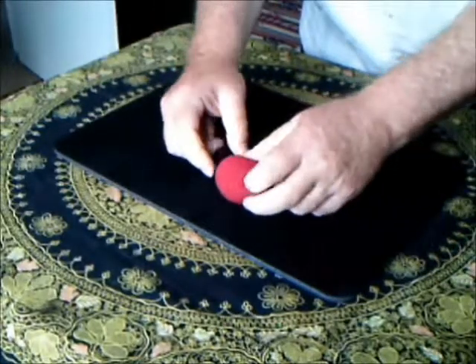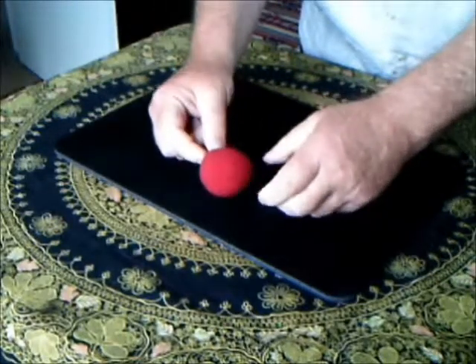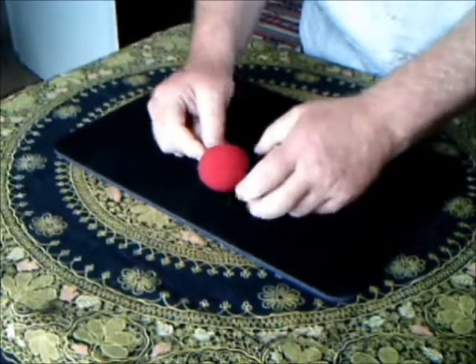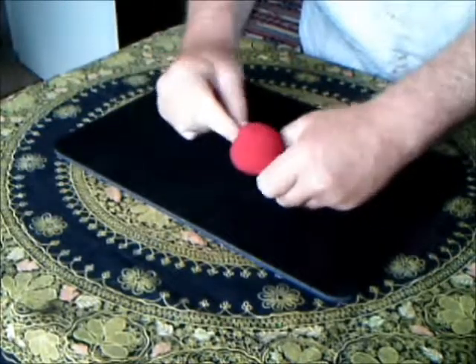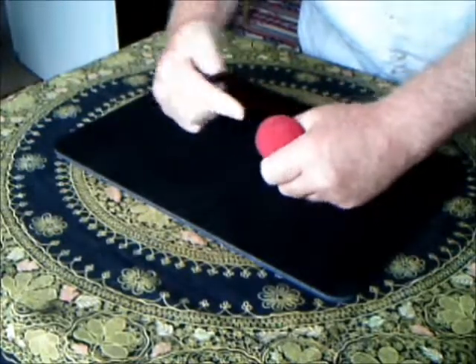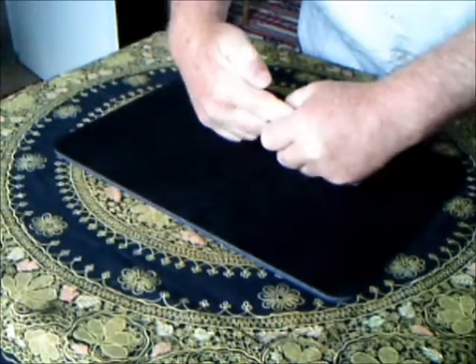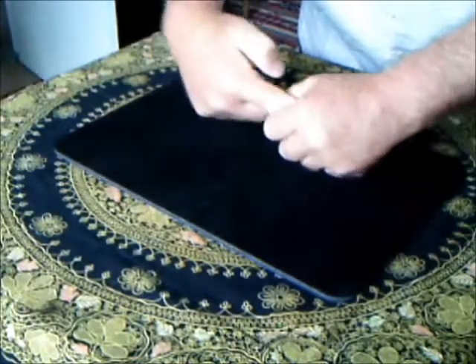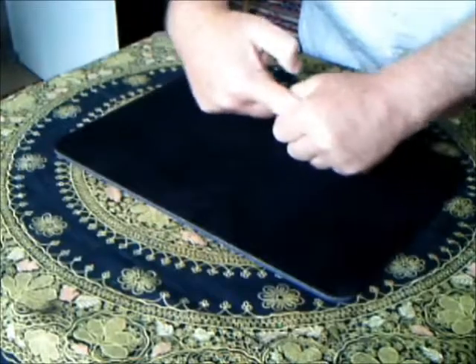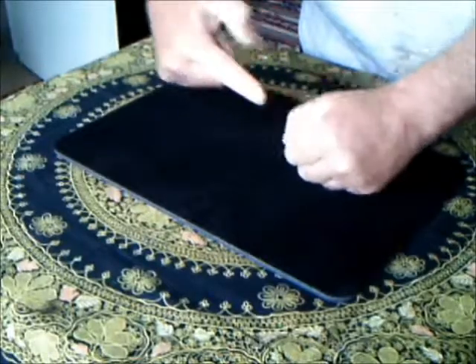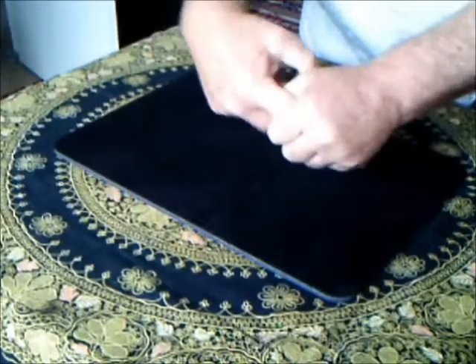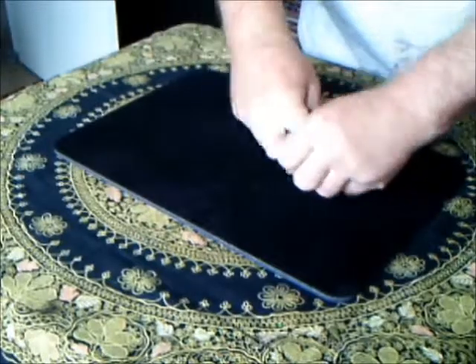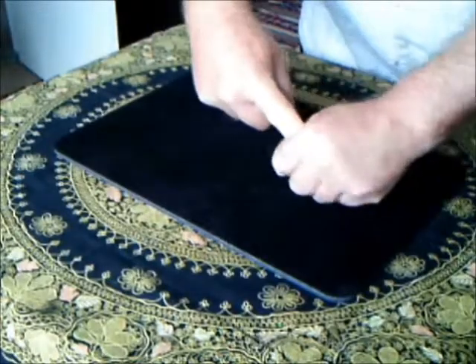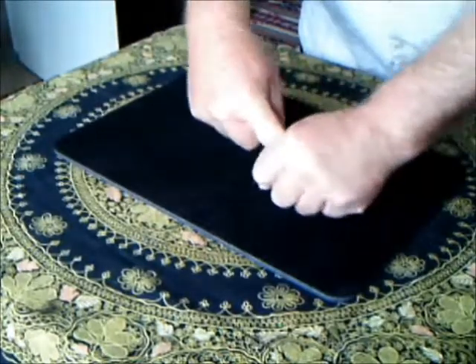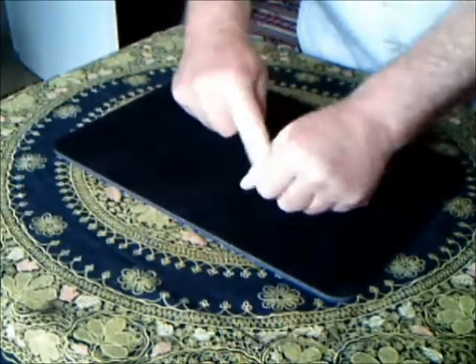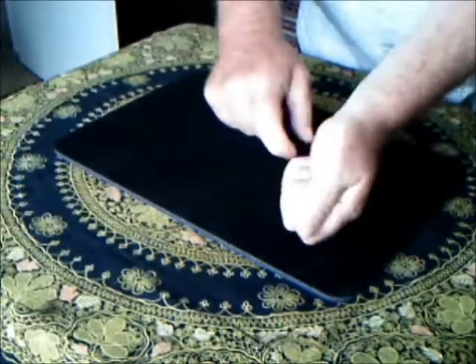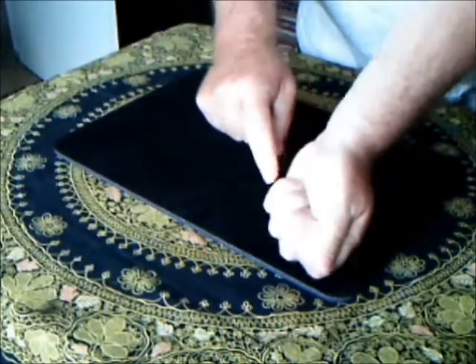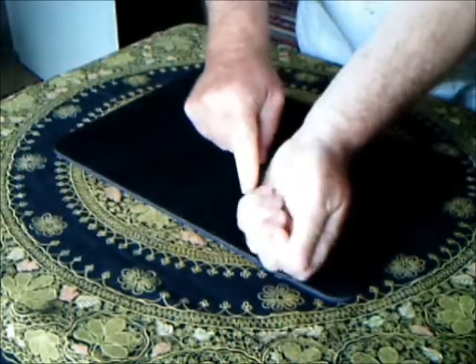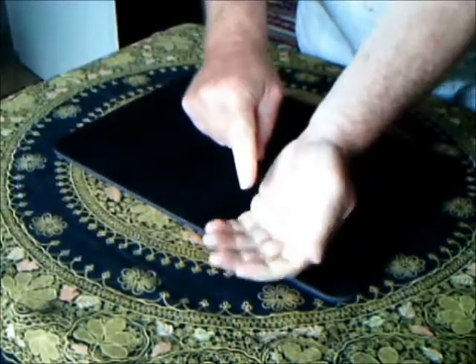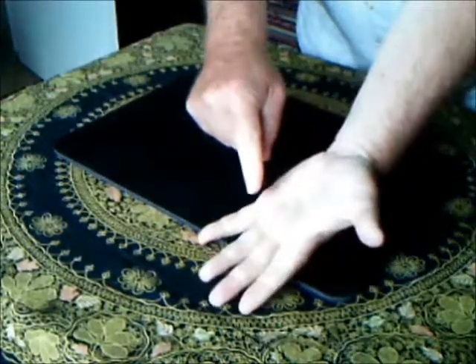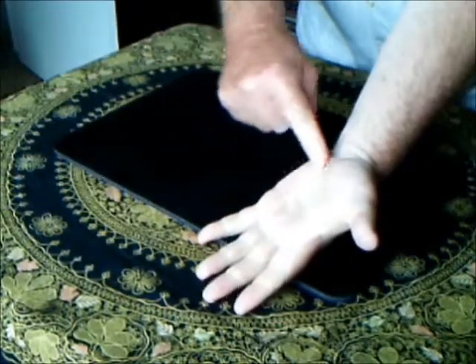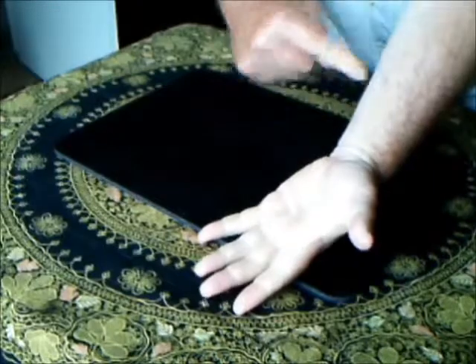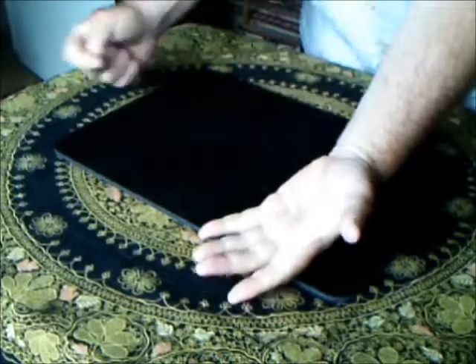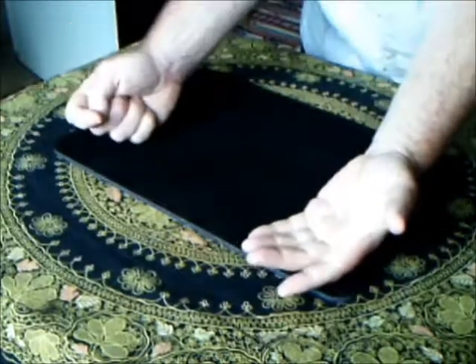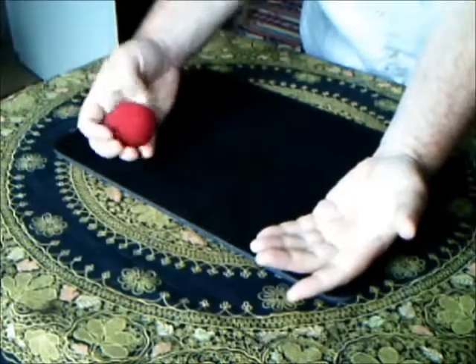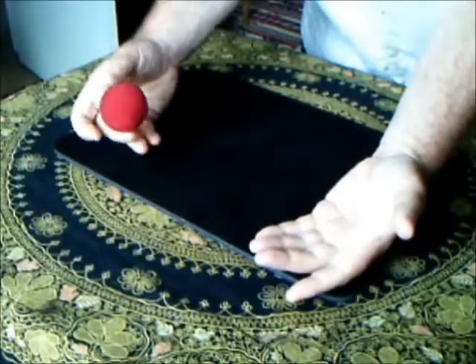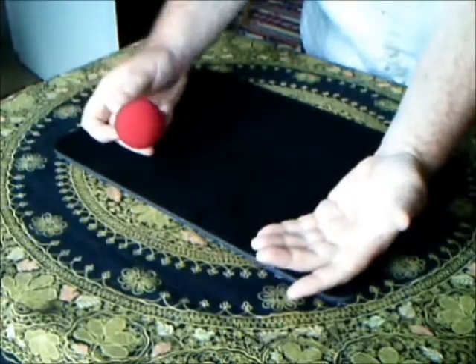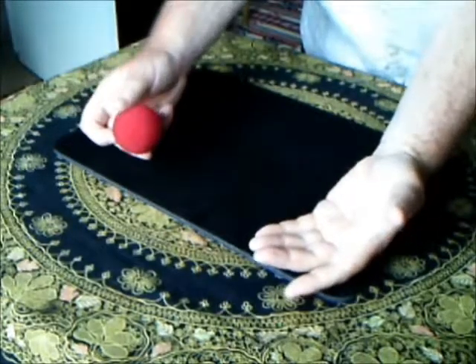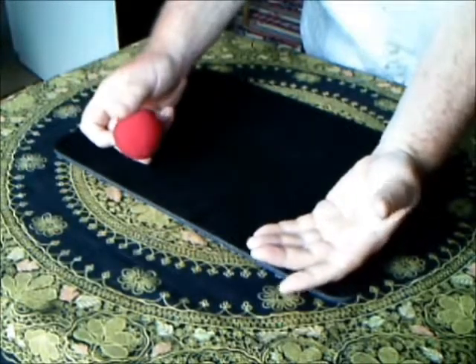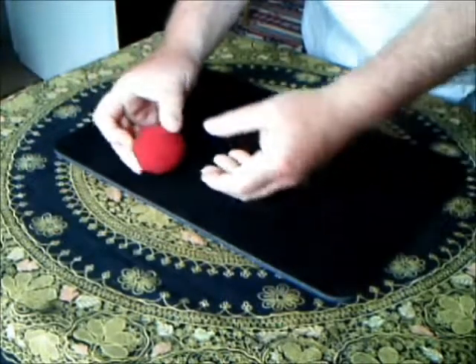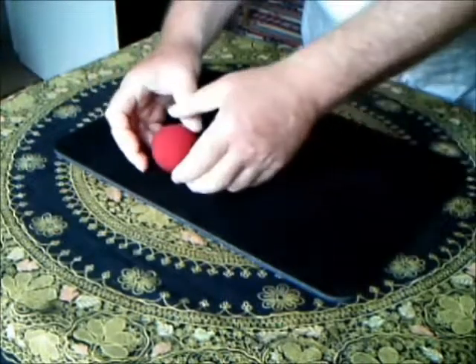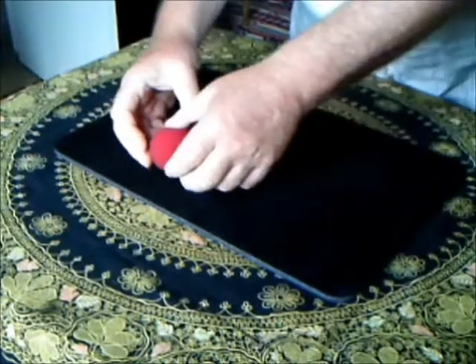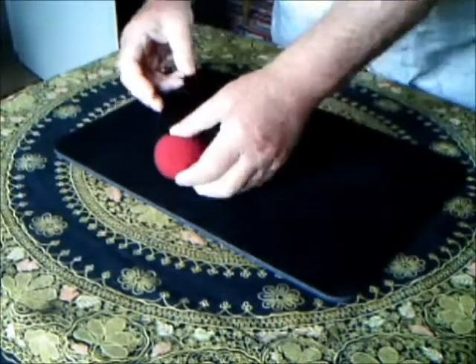Here's one. They have remarkable properties, these things. For example, if you push them in your hand and then wave your hand around, they often disappear for no reason at all and end up where they started.